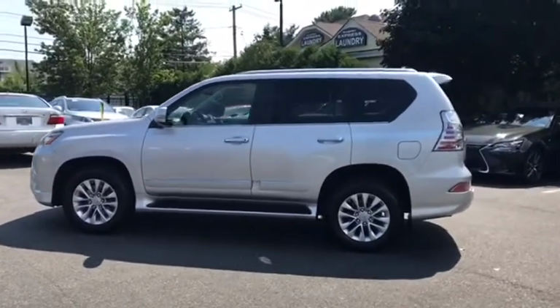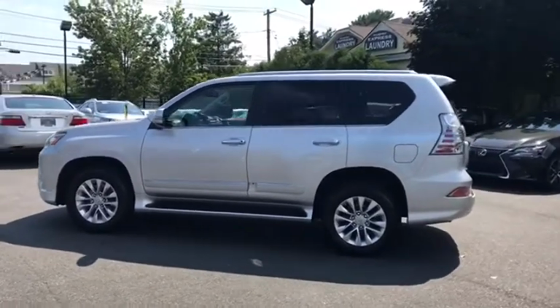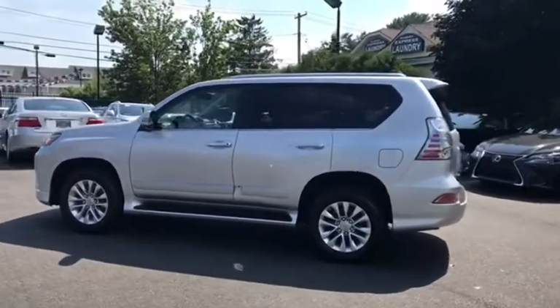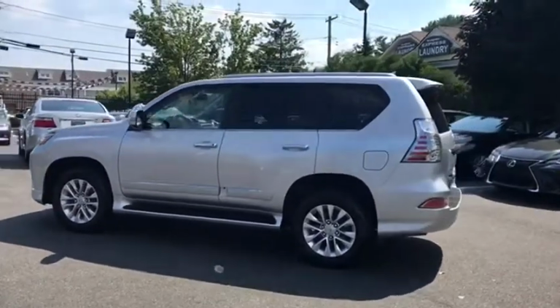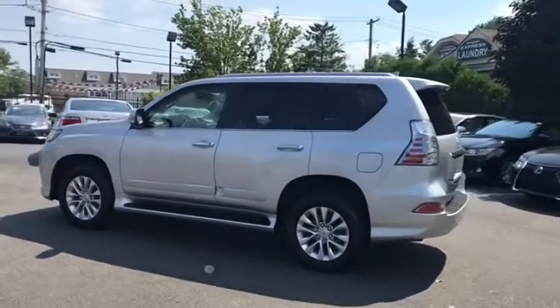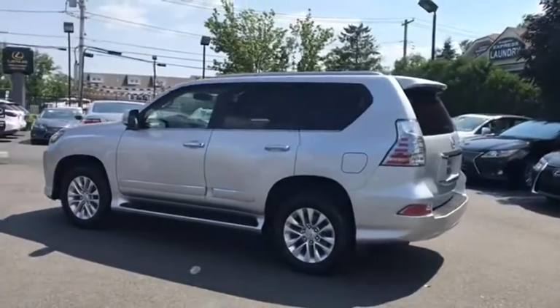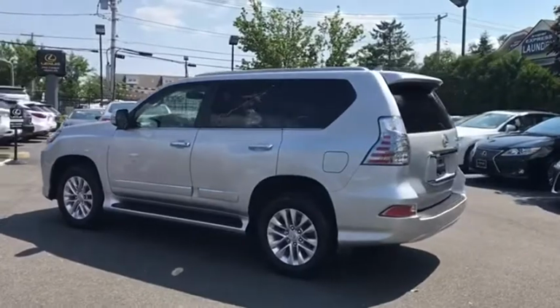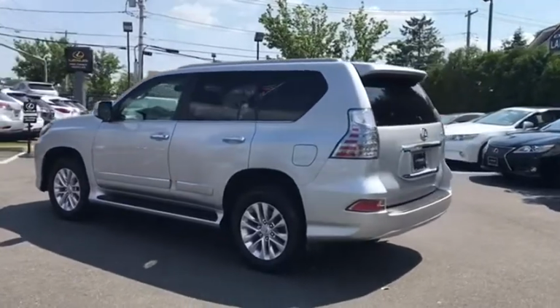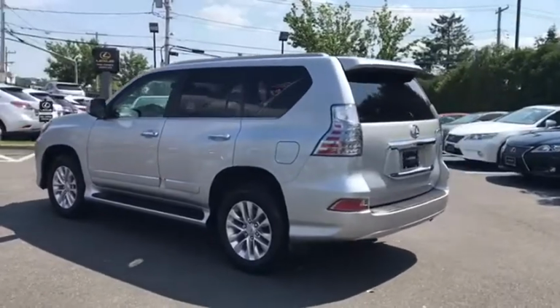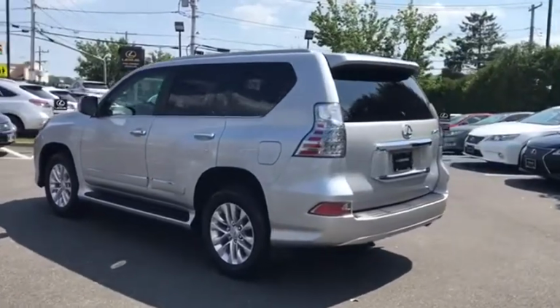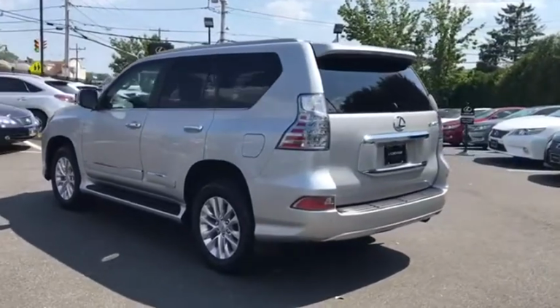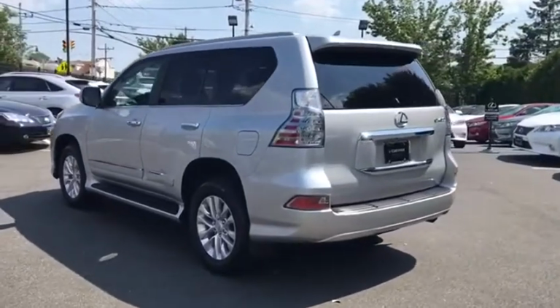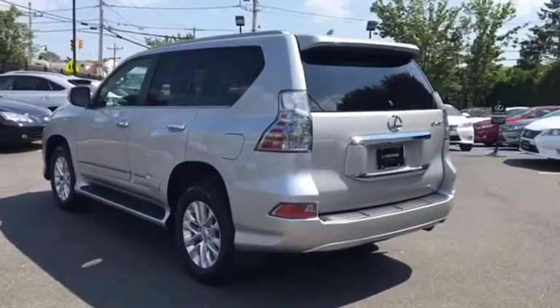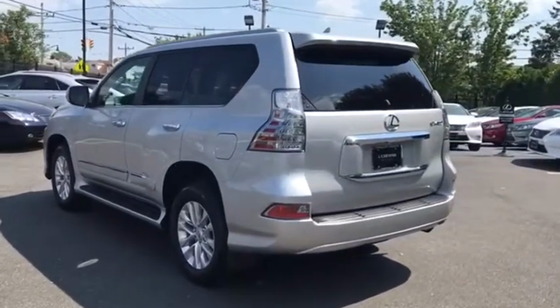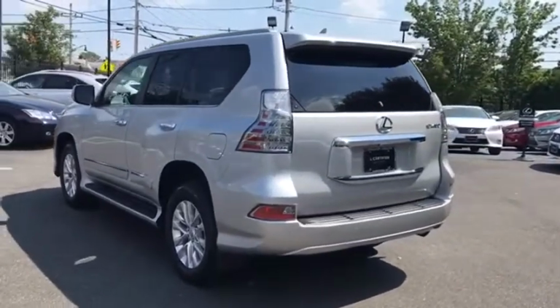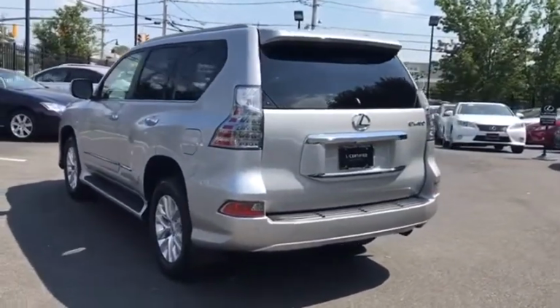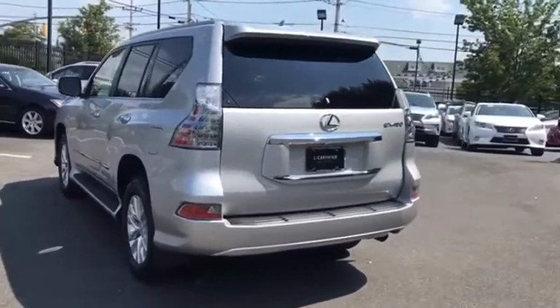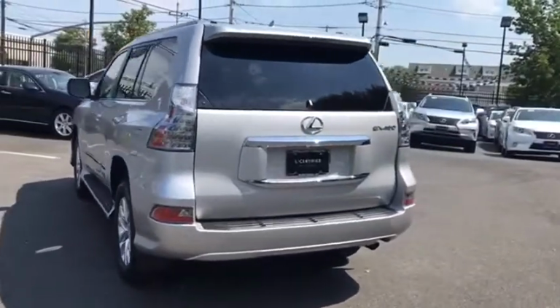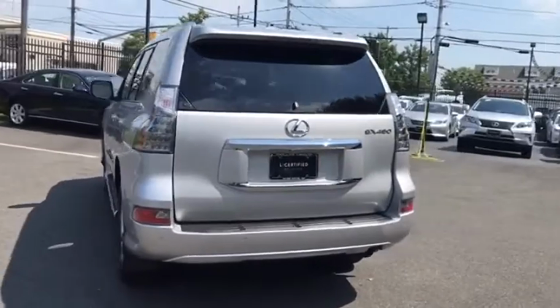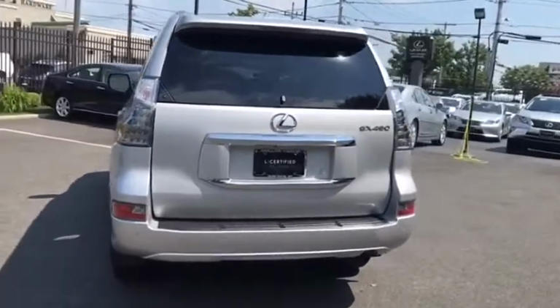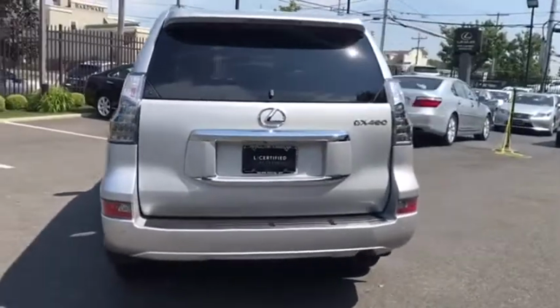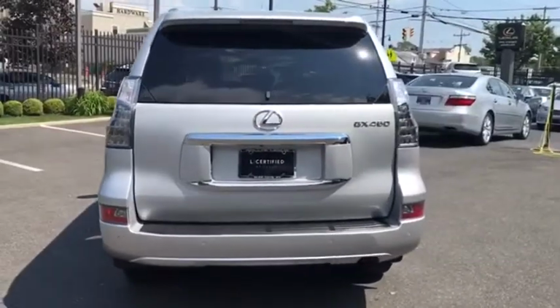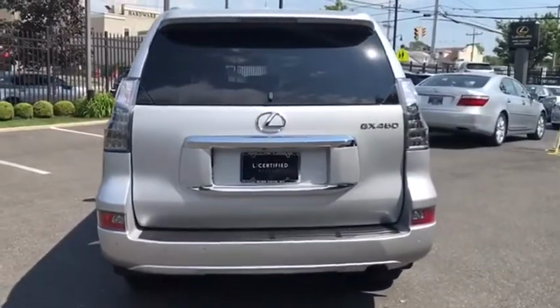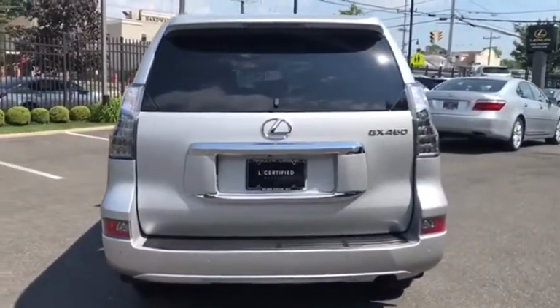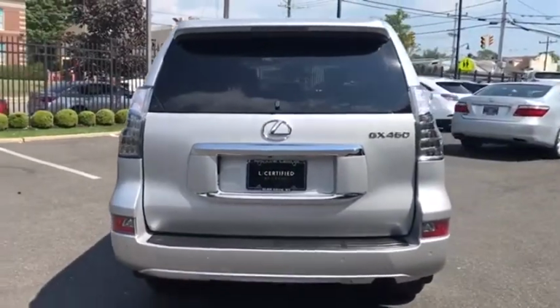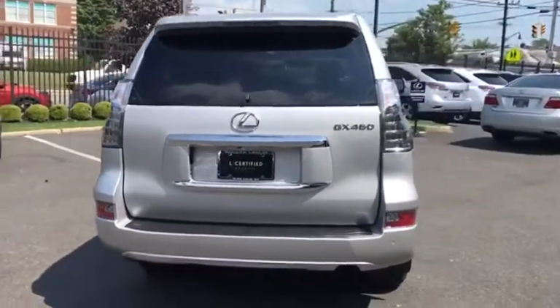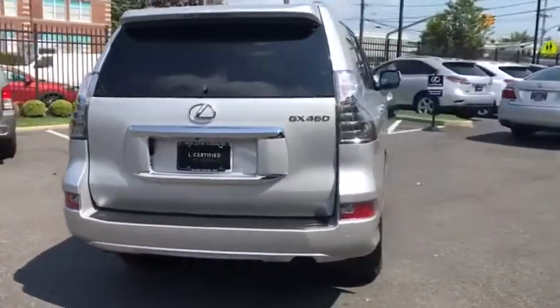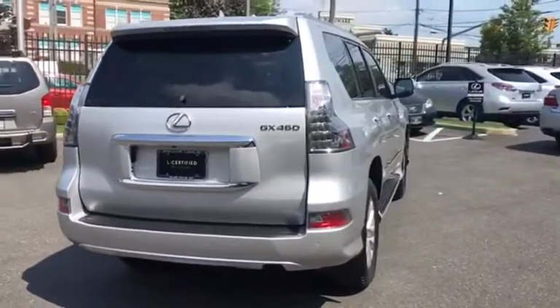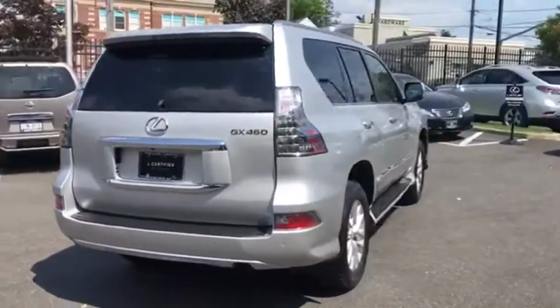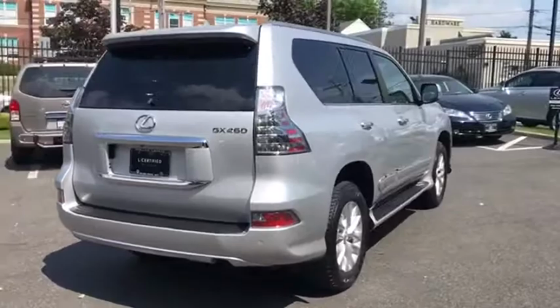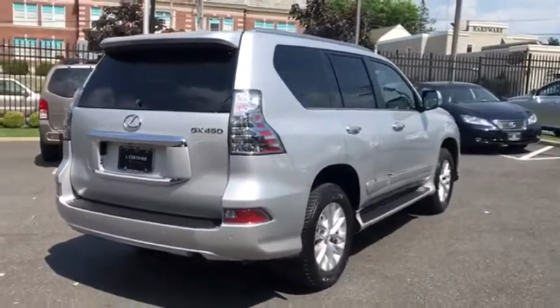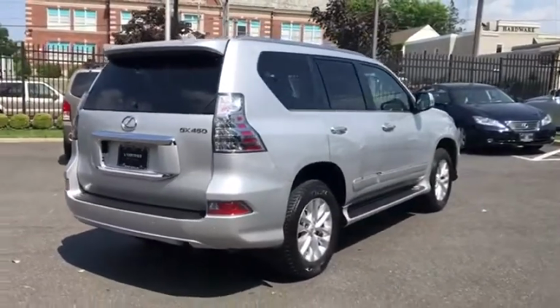This vehicle has less than 30,000 miles. Here are some of this vehicle's great options: backup camera, power passenger seat, navigation system, traction control, dual airbags, leather-wrapped steering wheel, Bluetooth, power steering.